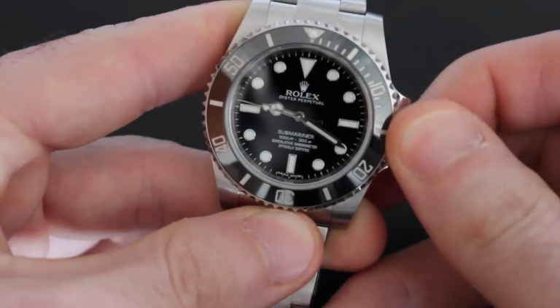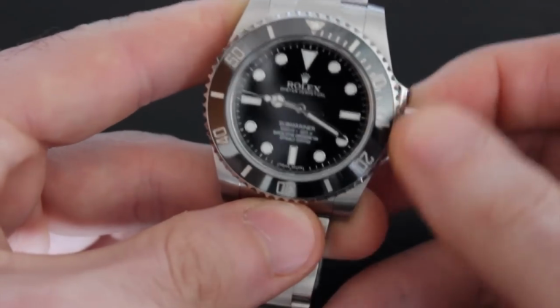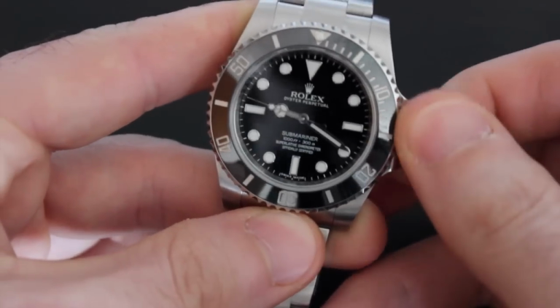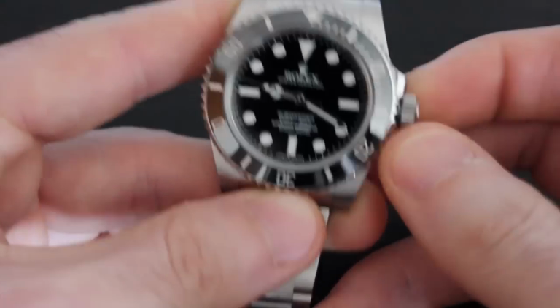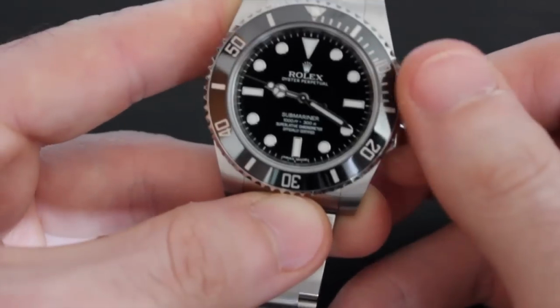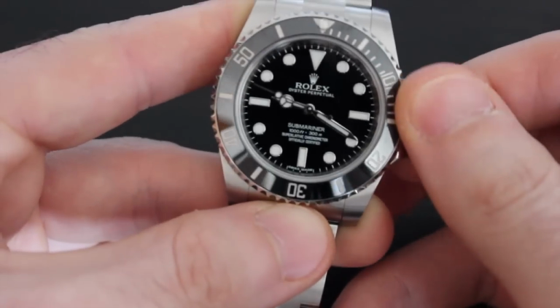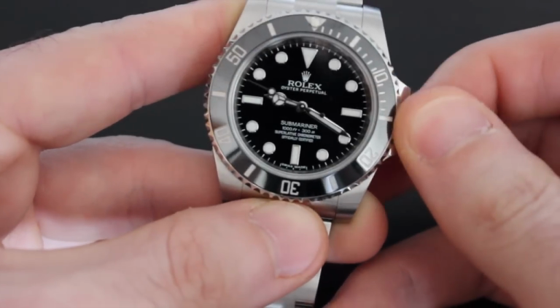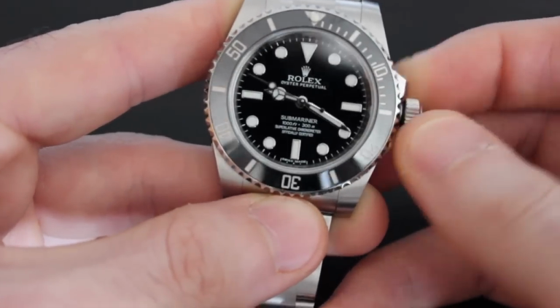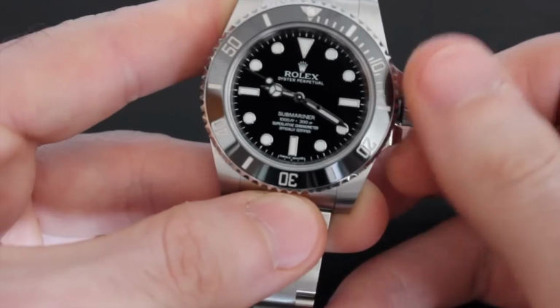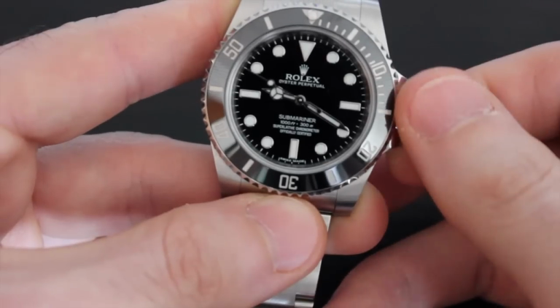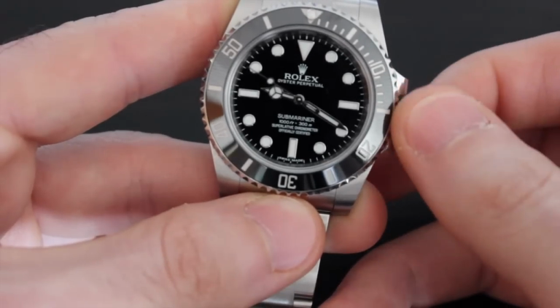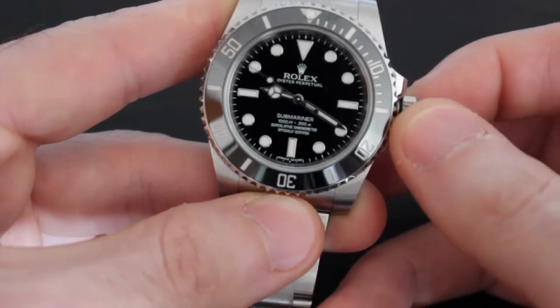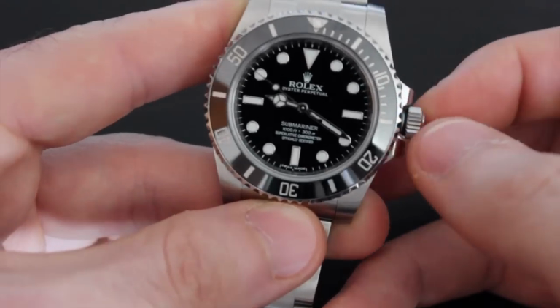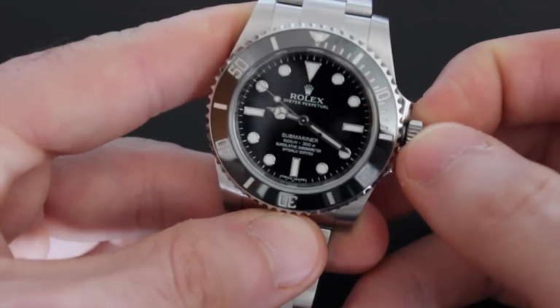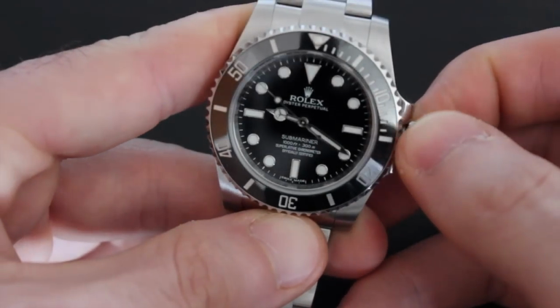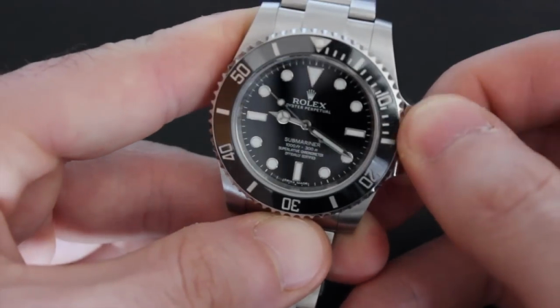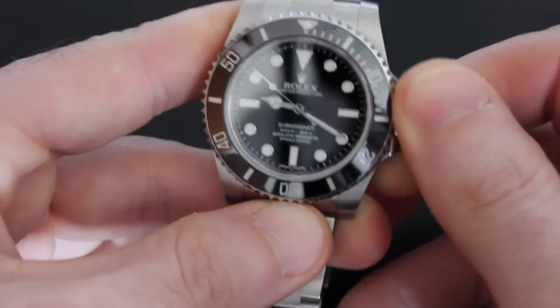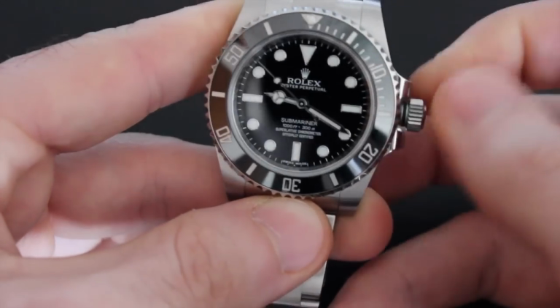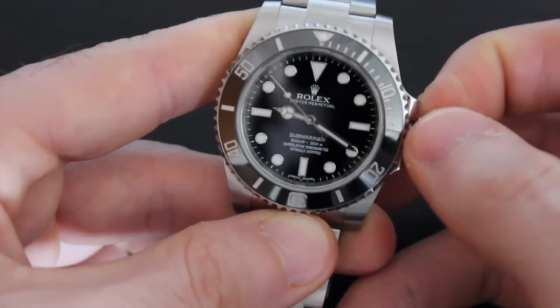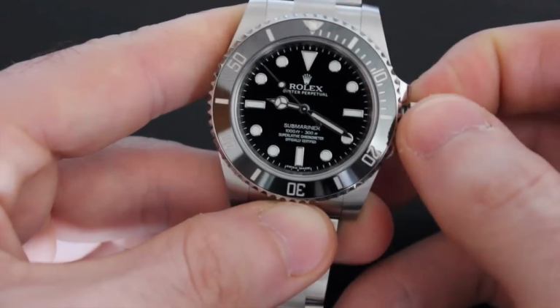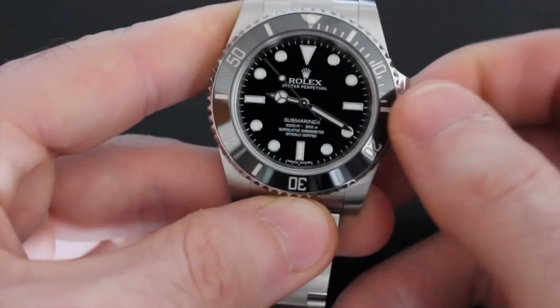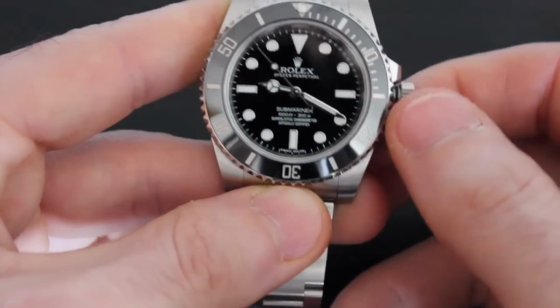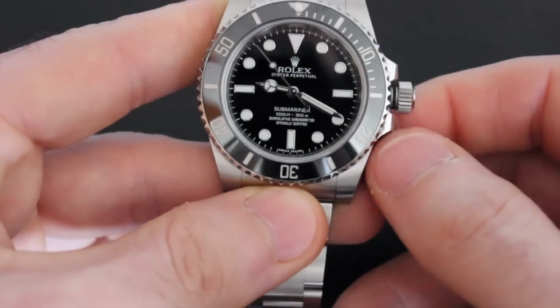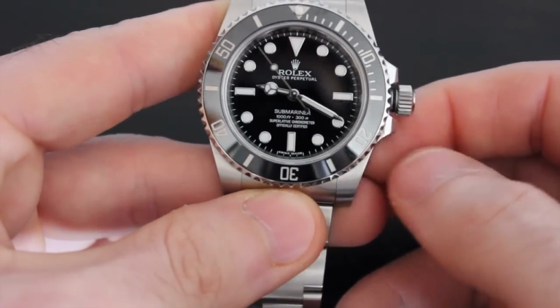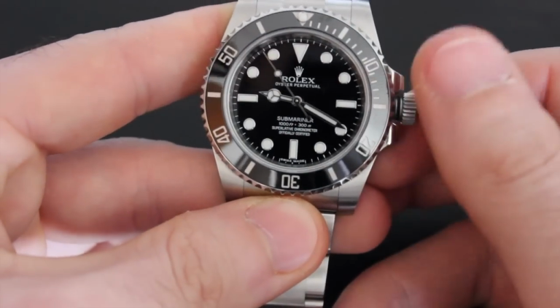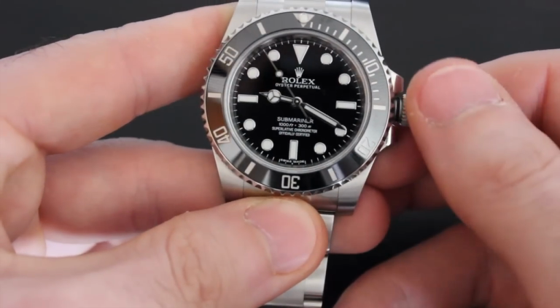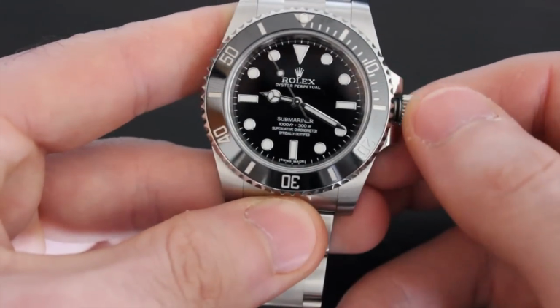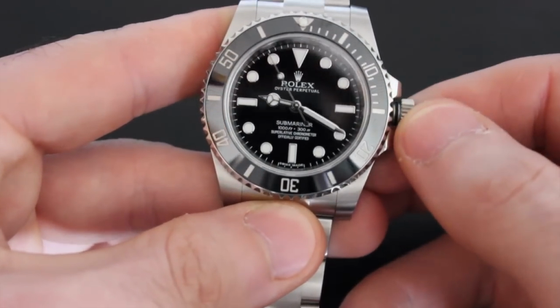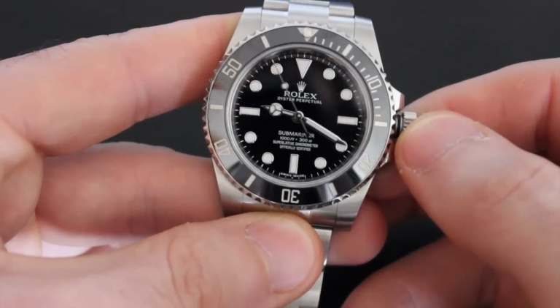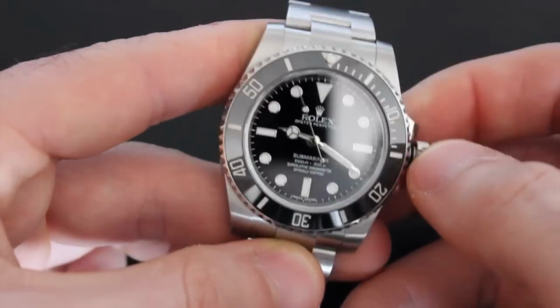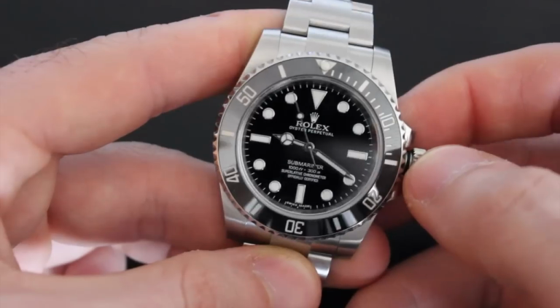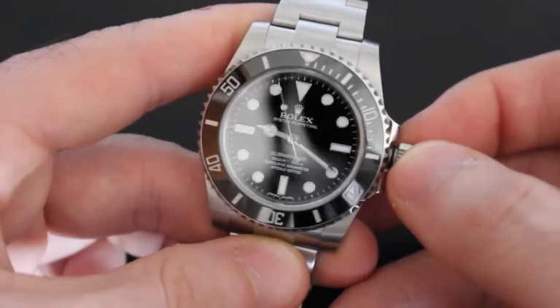Operating the crown is likely the smoothest I've experienced. When you feel the spring pushing the crown away from the case and the buttery smooth twist, it's one of those really small details that Rolex just gets right.